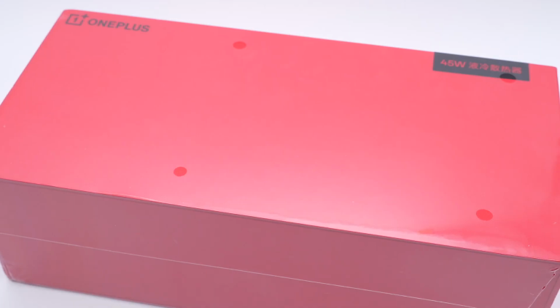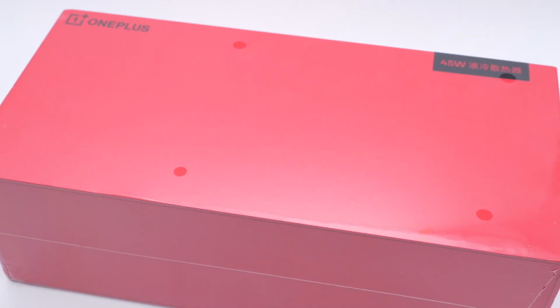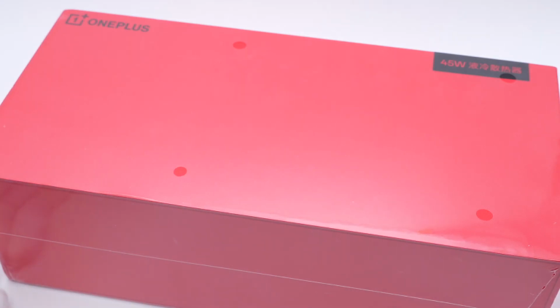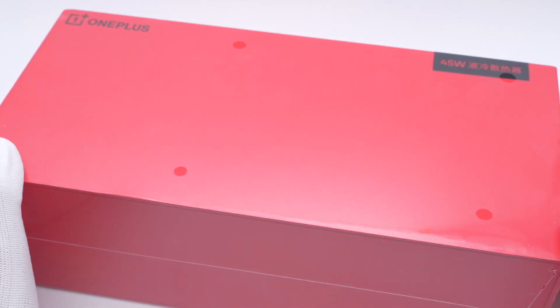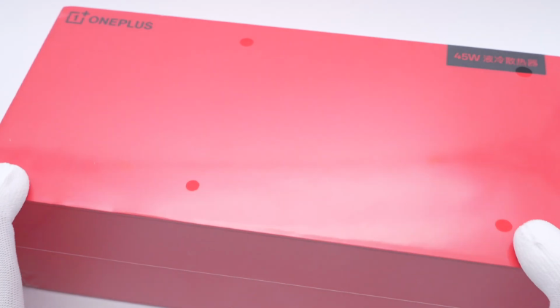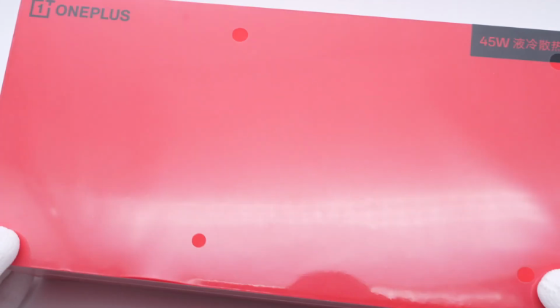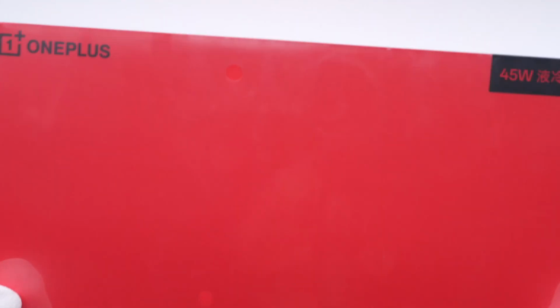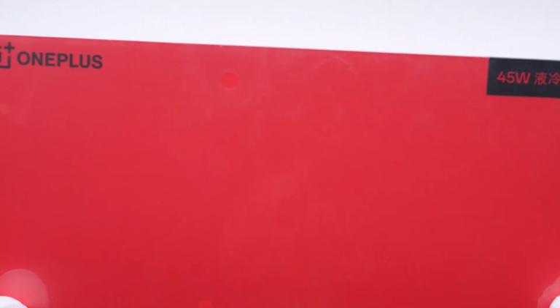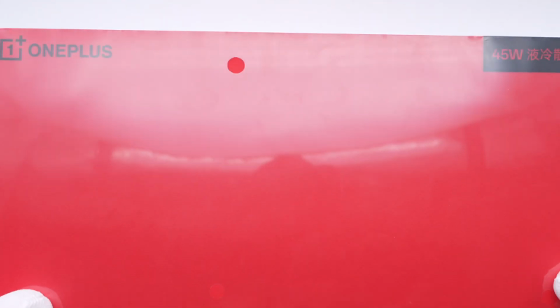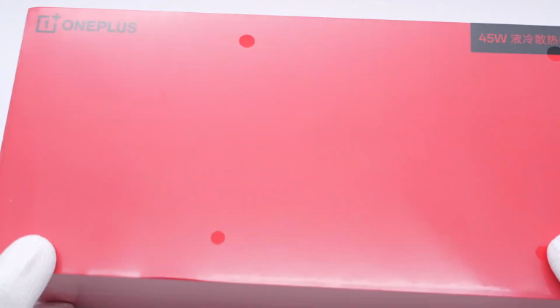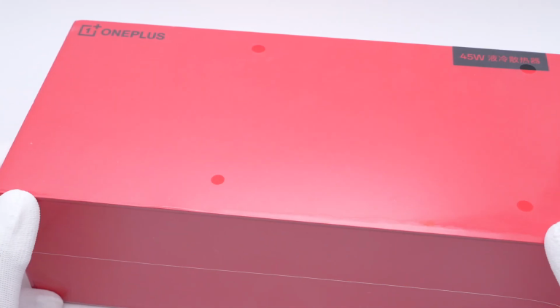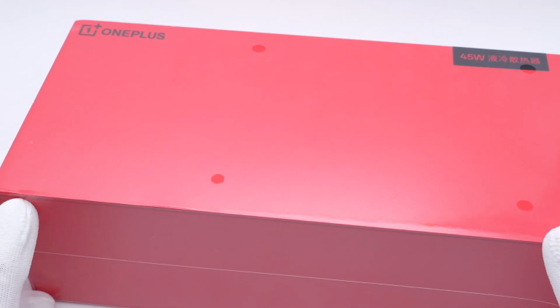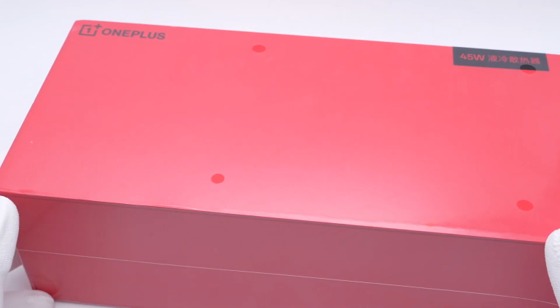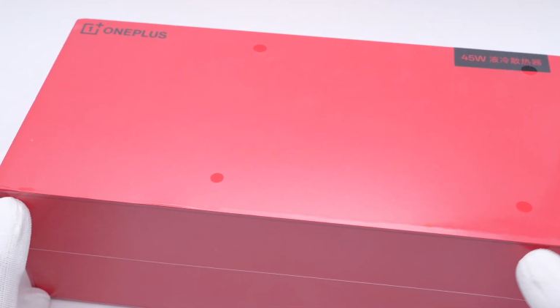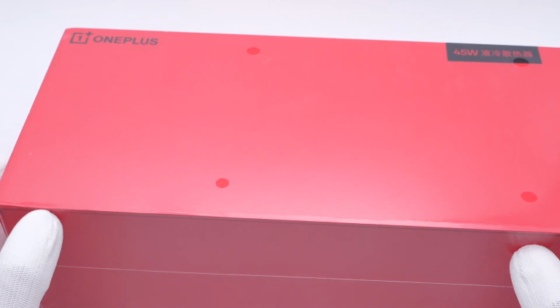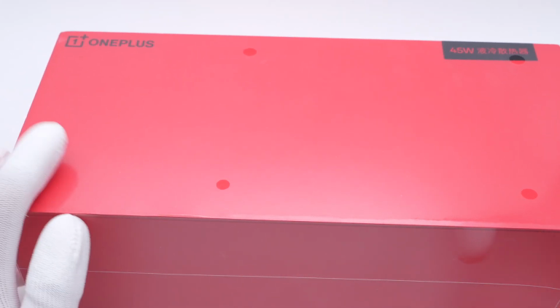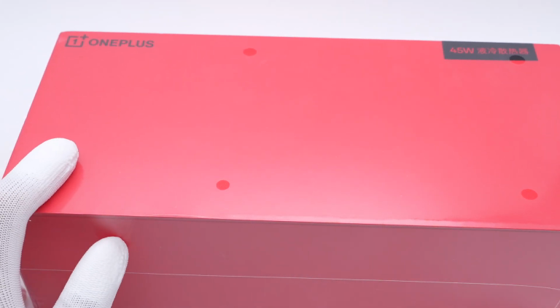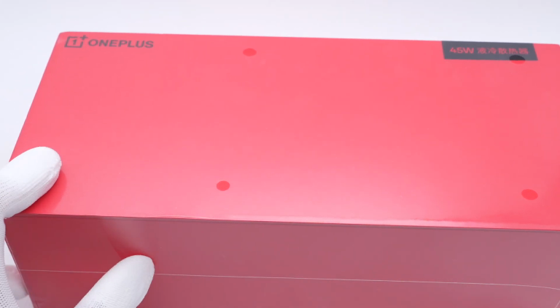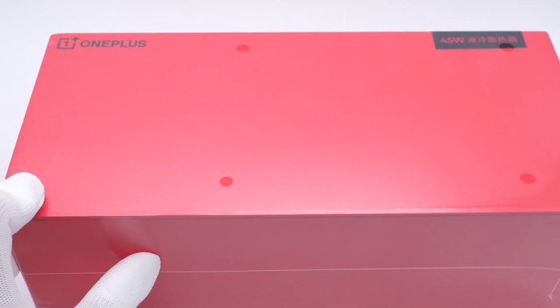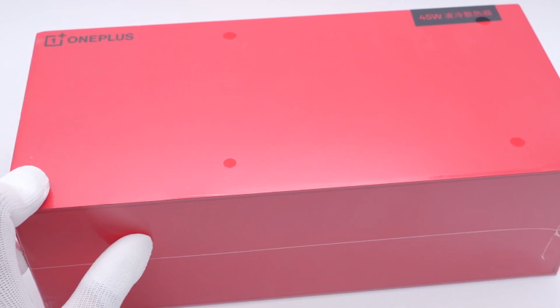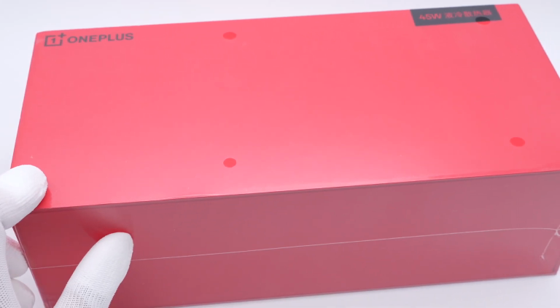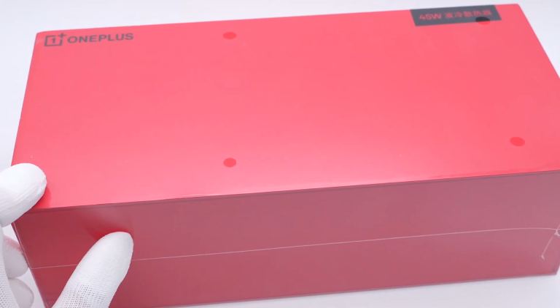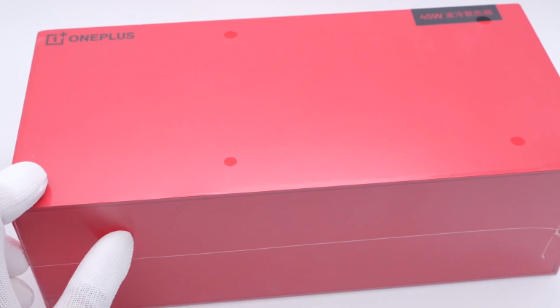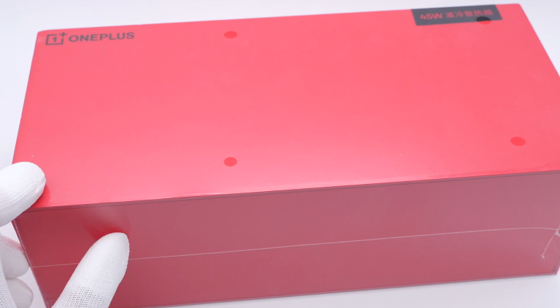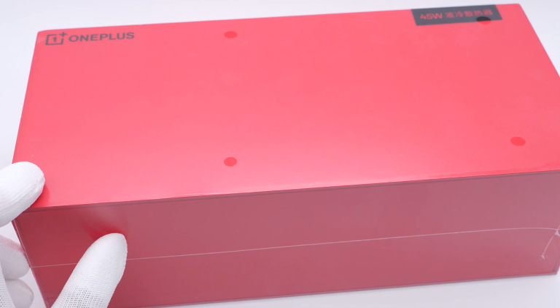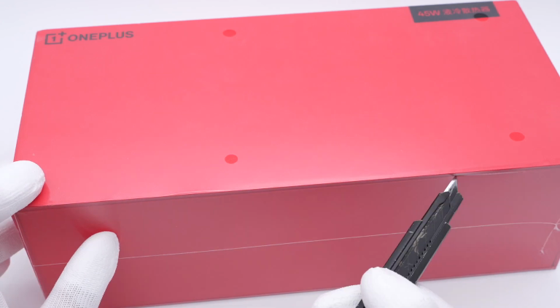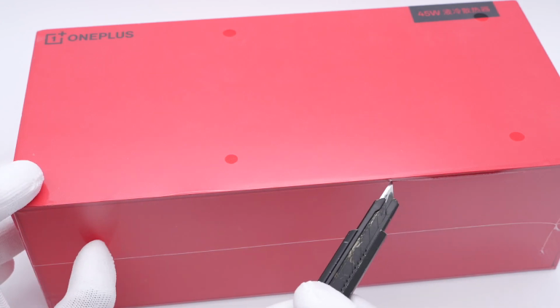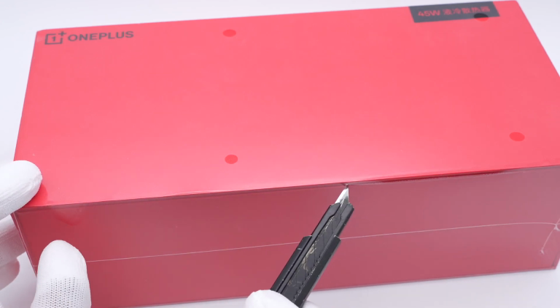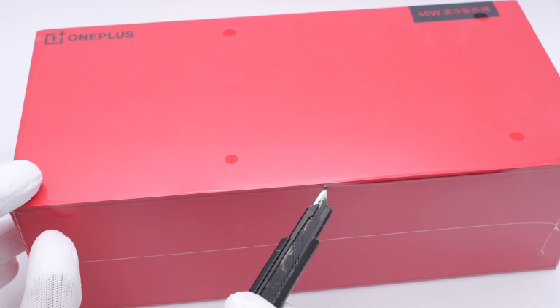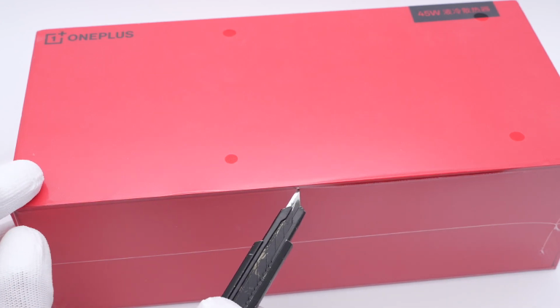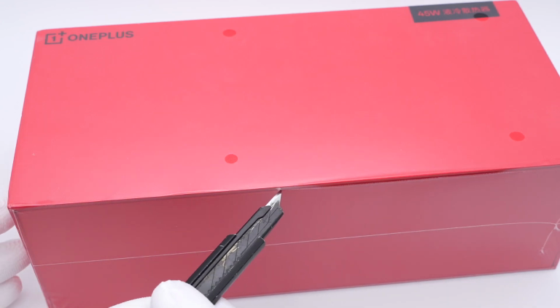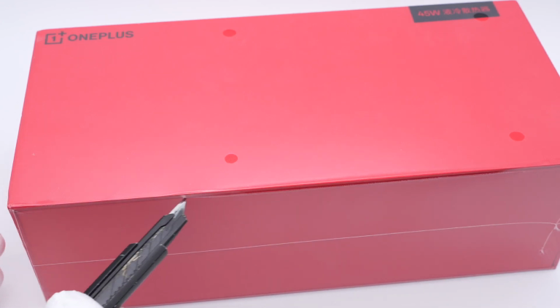Several weeks ago, we posted a review video of the OnePlus 45W liquid cooler. This is the most powerful phone cooler we've ever seen so far. Let's take it apart today to see how it works to keep a phone cooler.